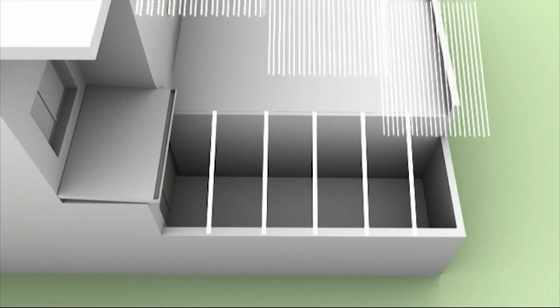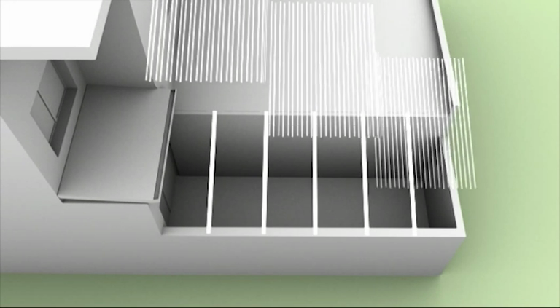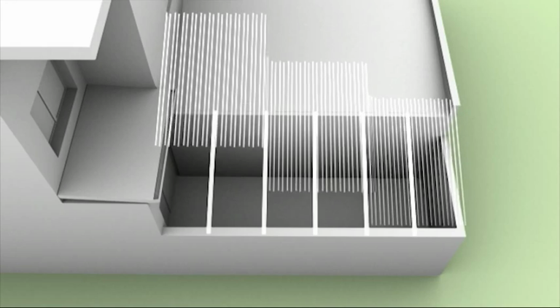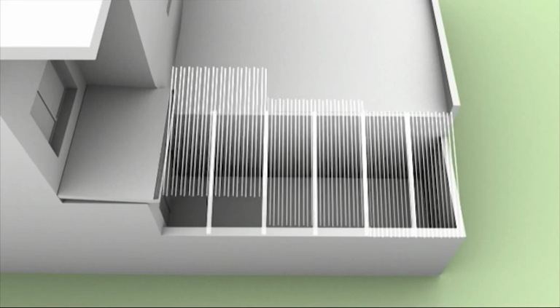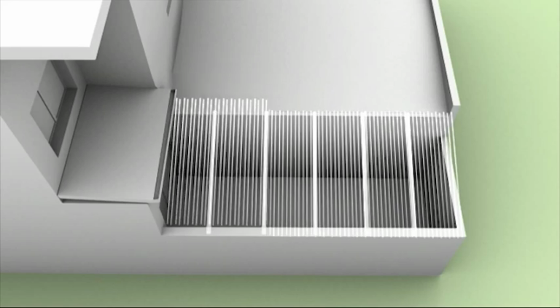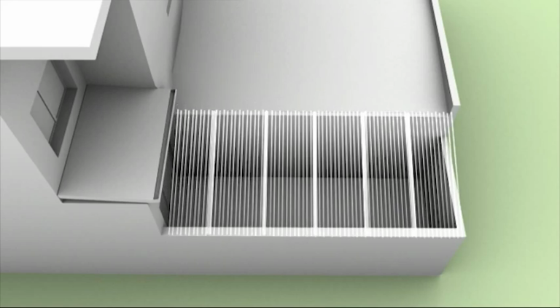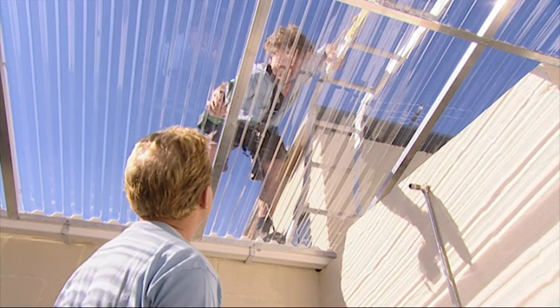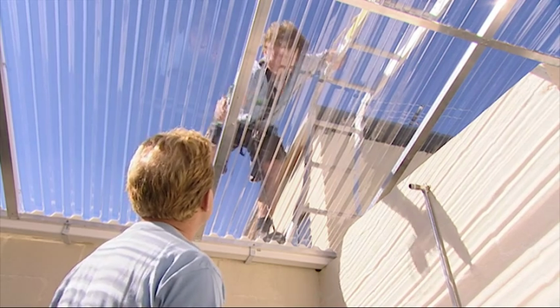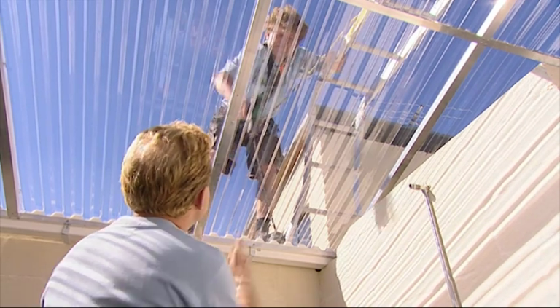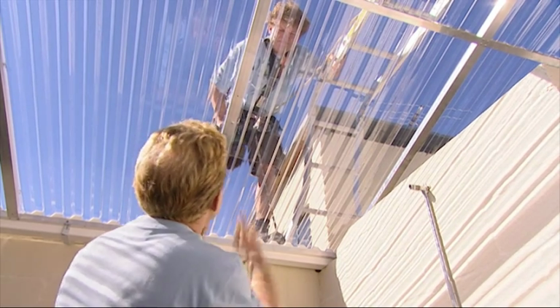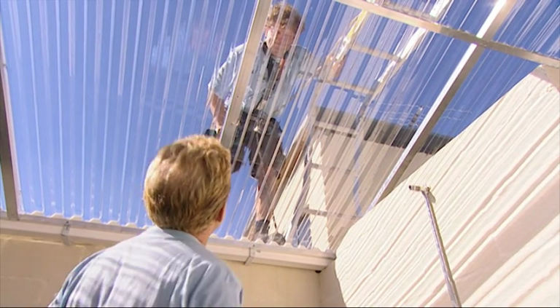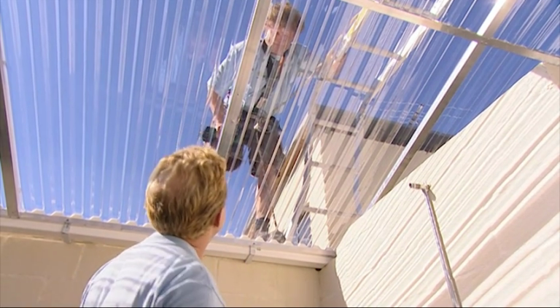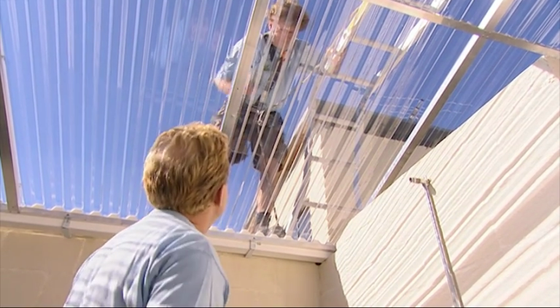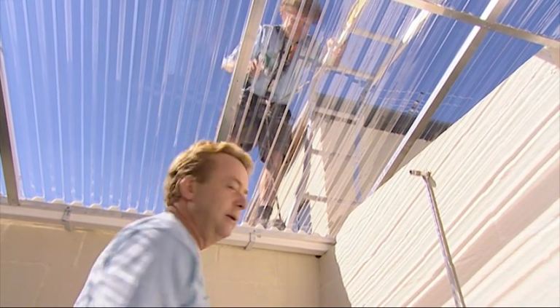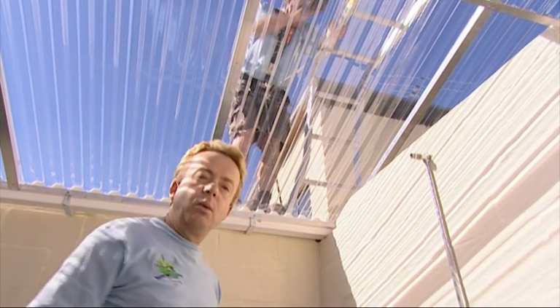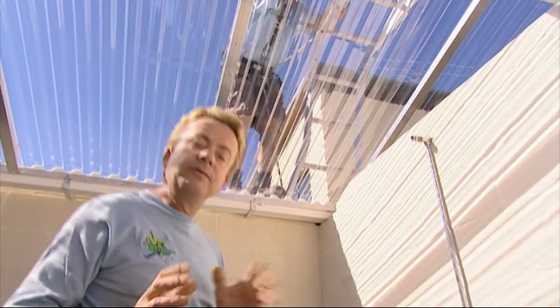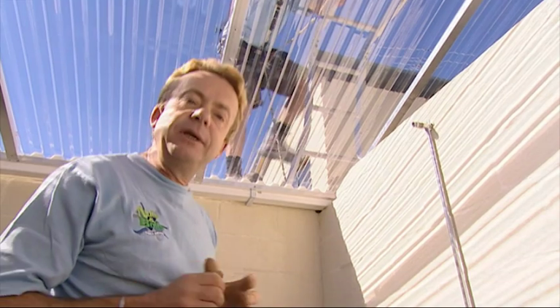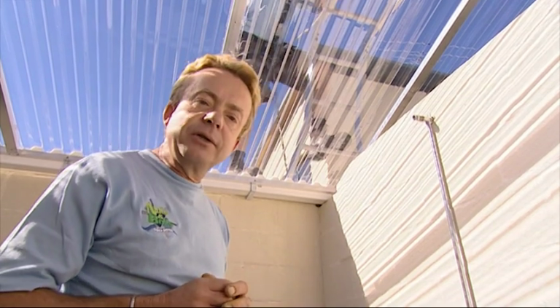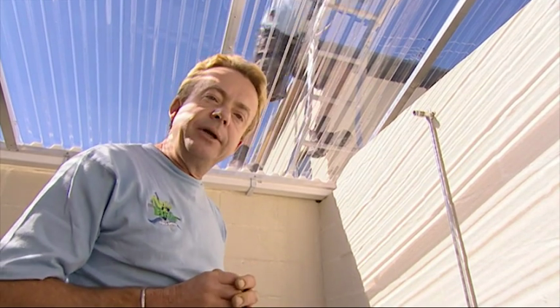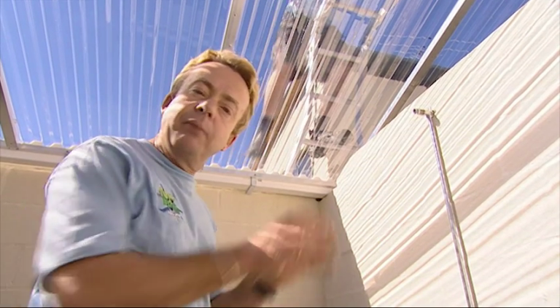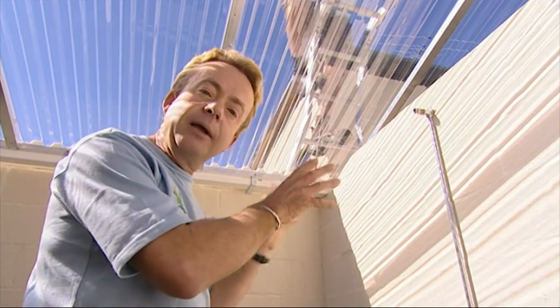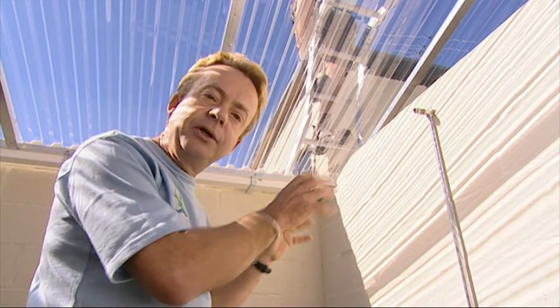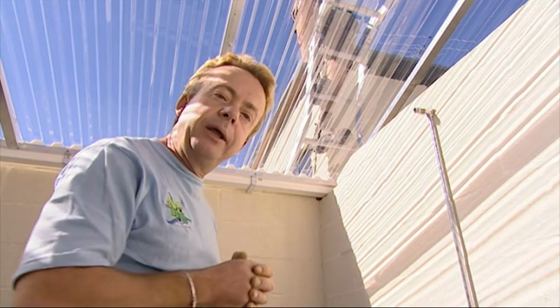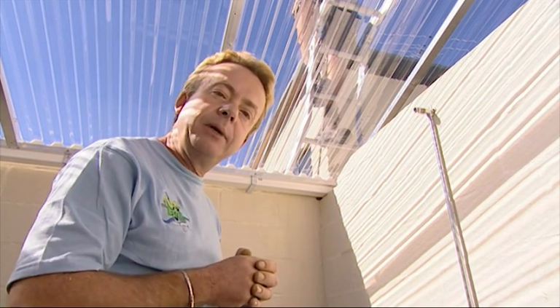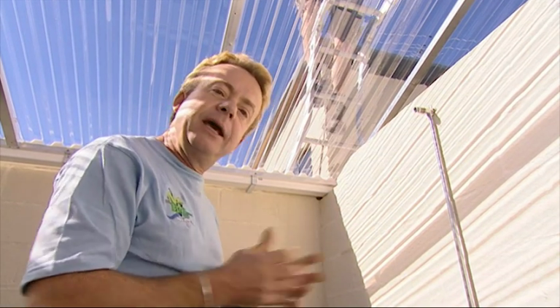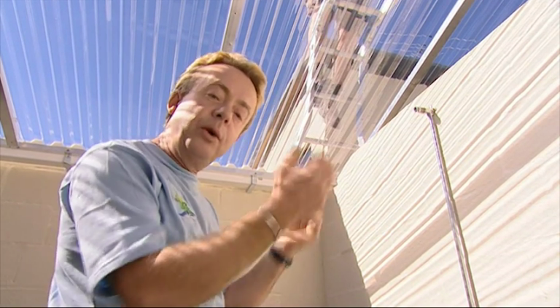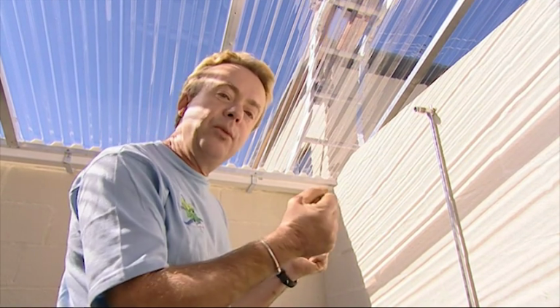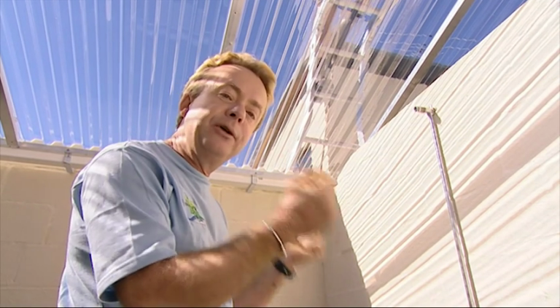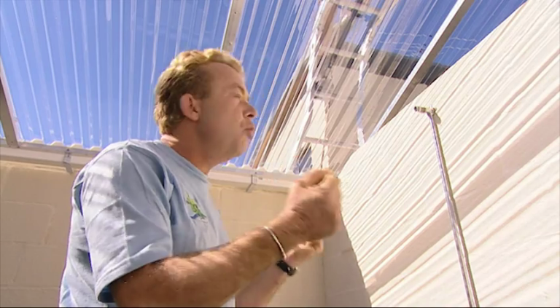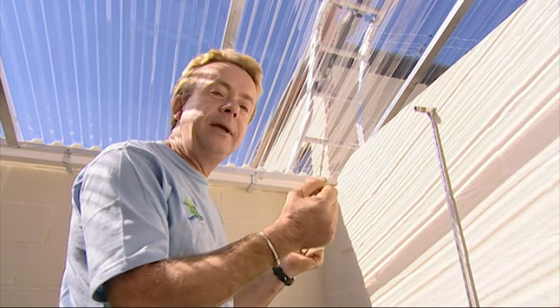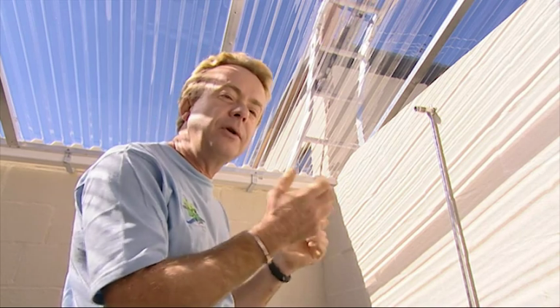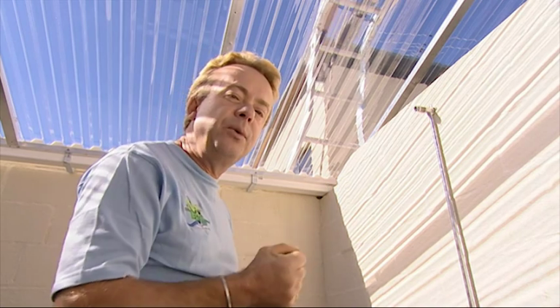Thanks, Big Dave — great job! We've just finished the solarium by adding the last sheet of polycarbonate, and already we can feel the warmth in here. It looks like it's going to work extremely well.